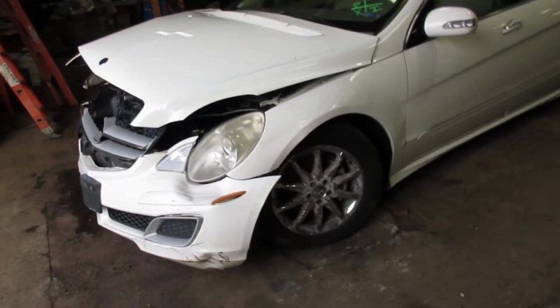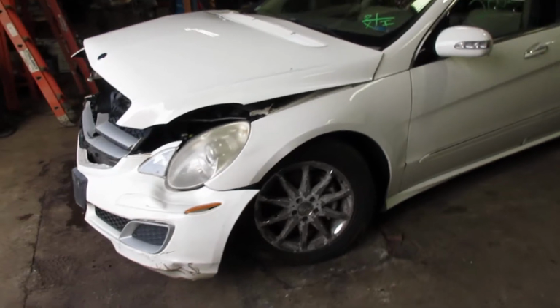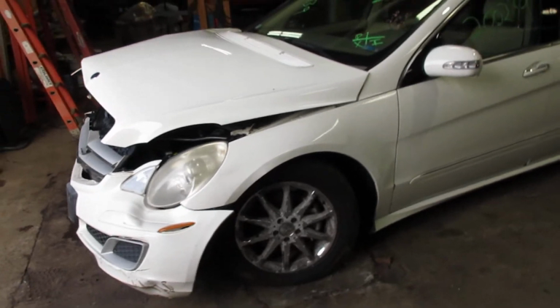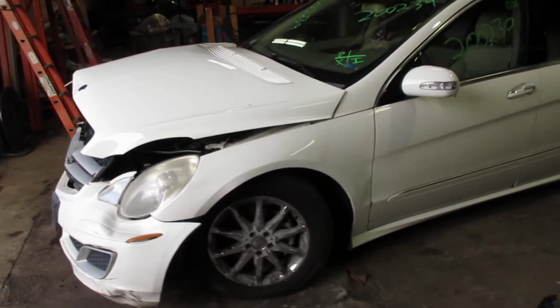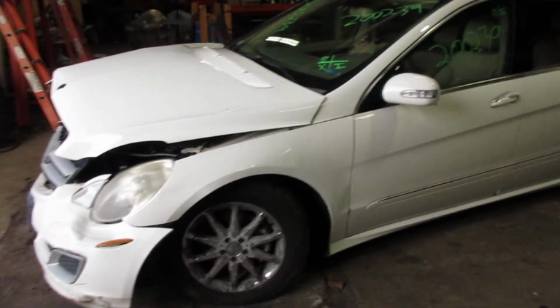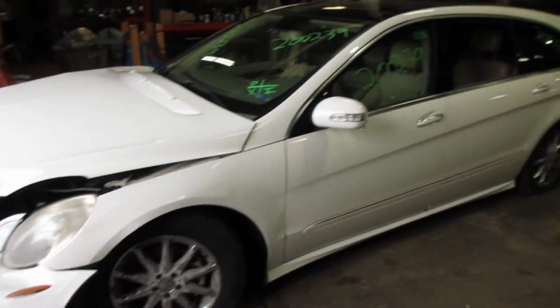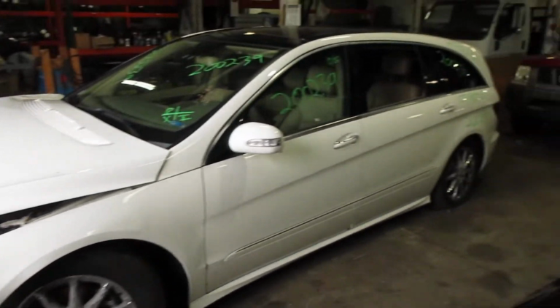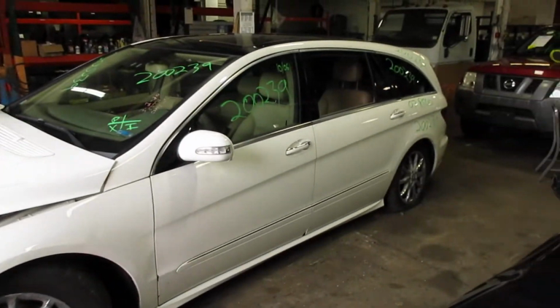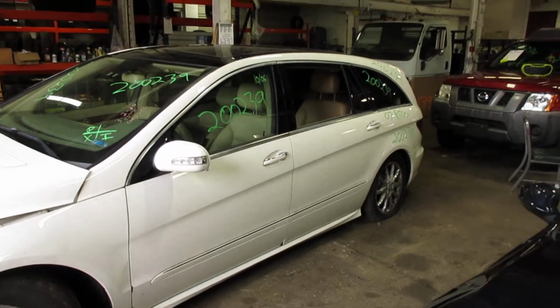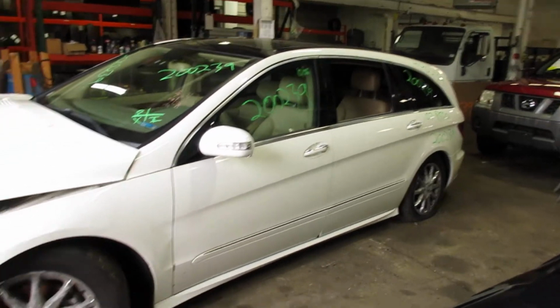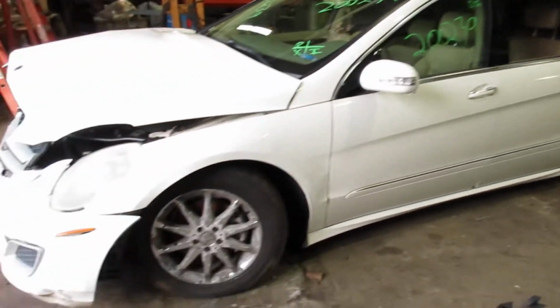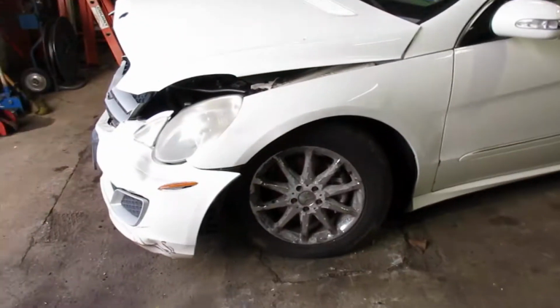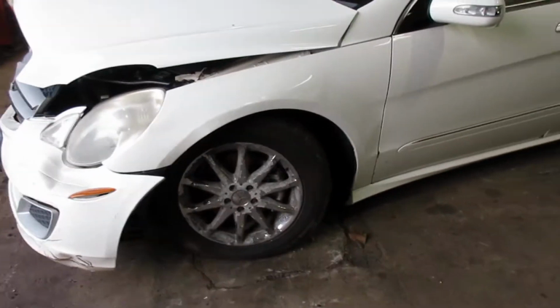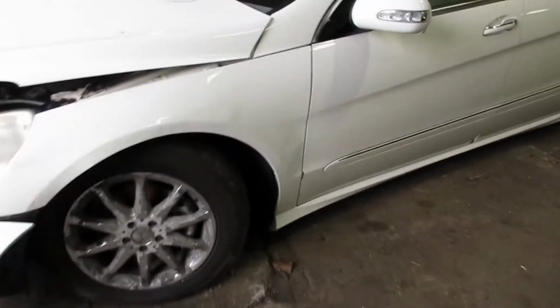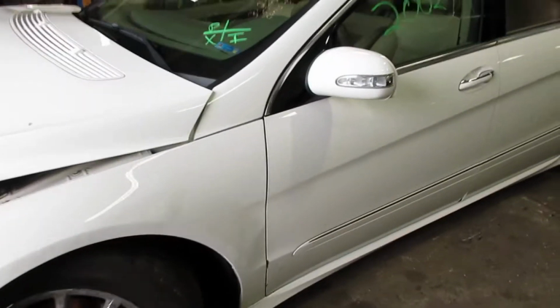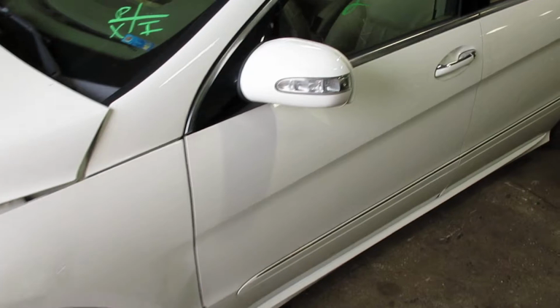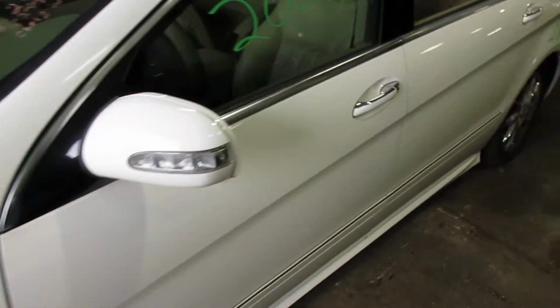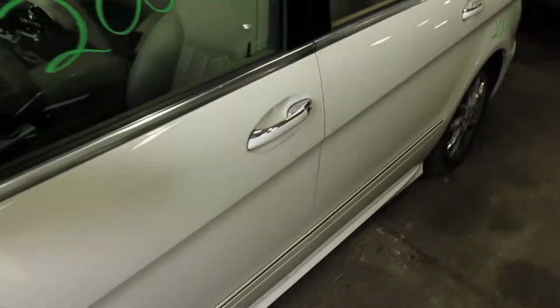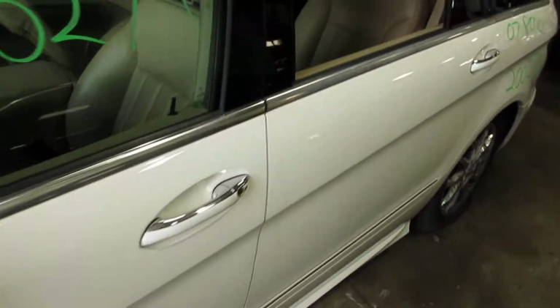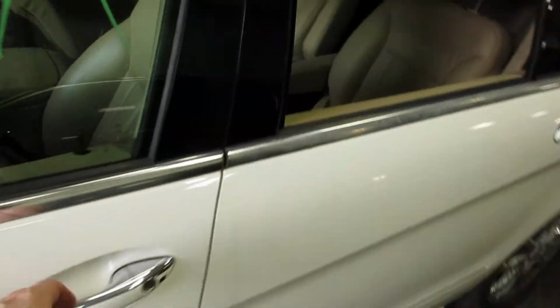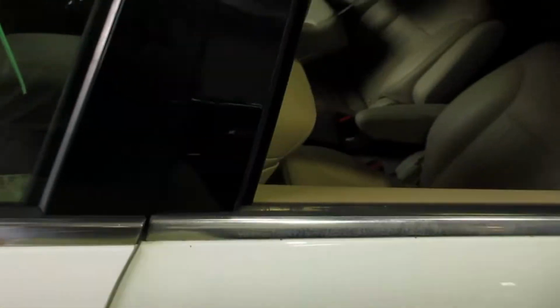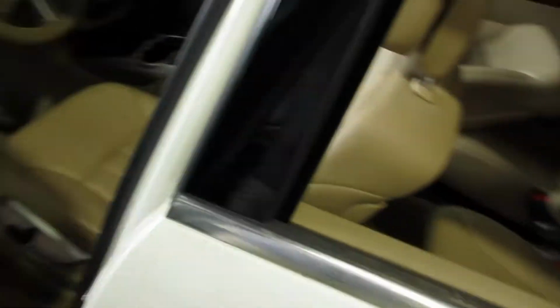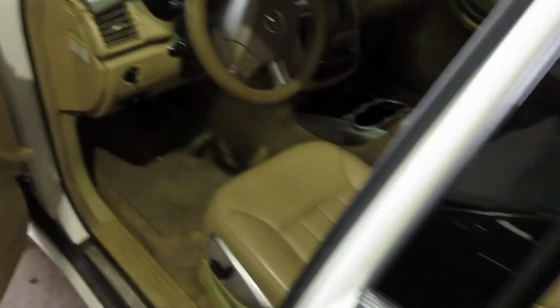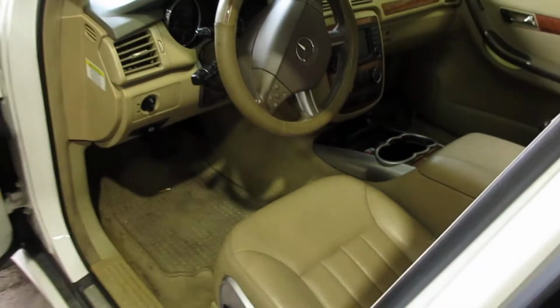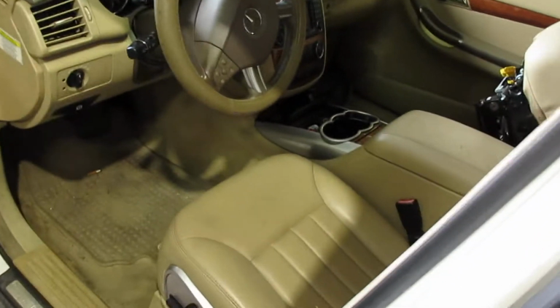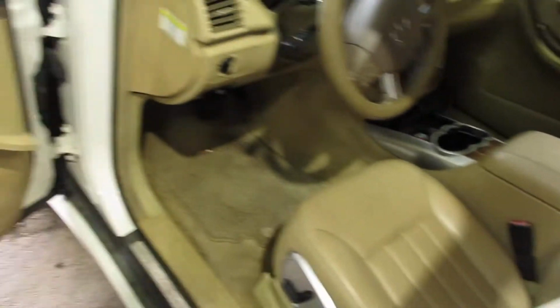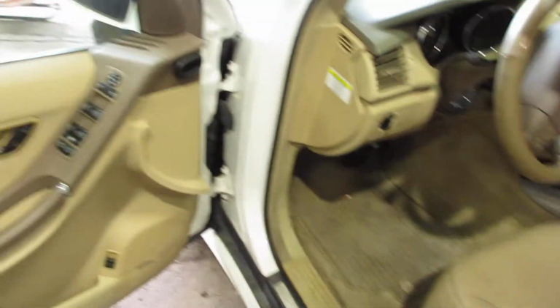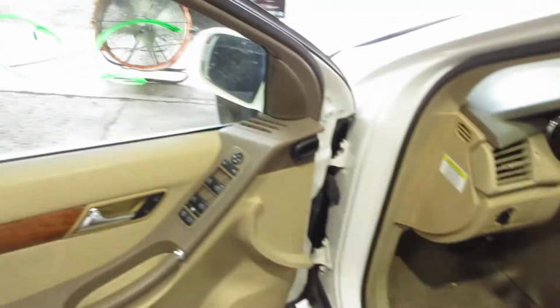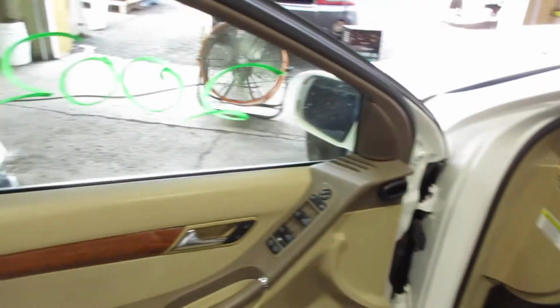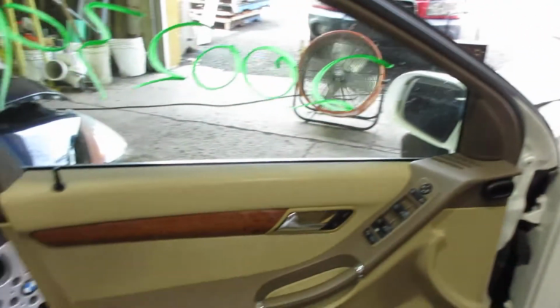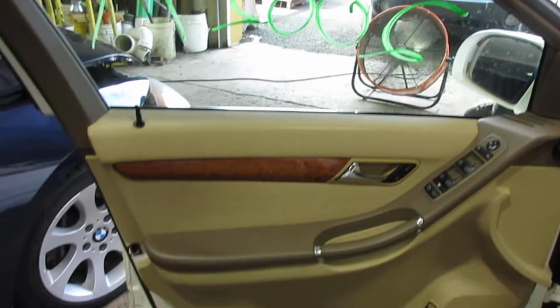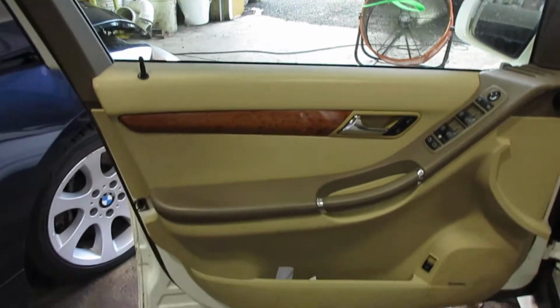We're parting this out due to front end collision damage. This is a 2007 model year, got the big V8 motor in it, tan leather interior, lots of good parts left on it.